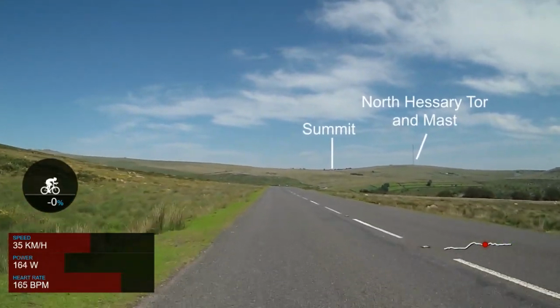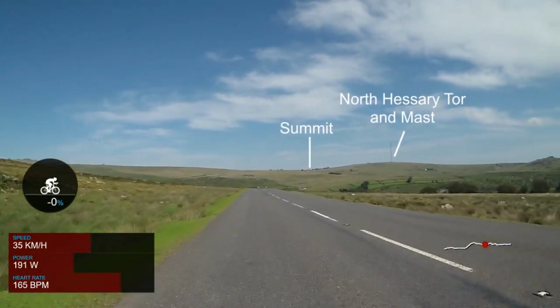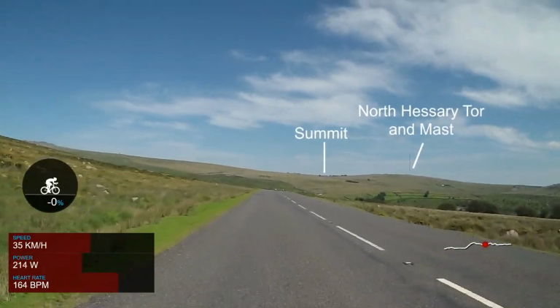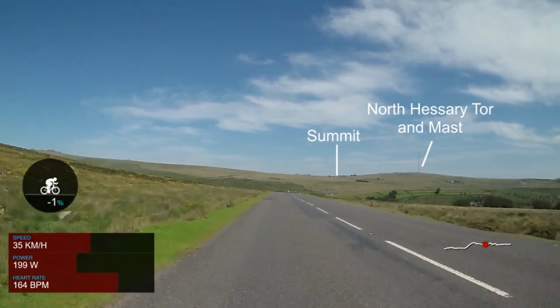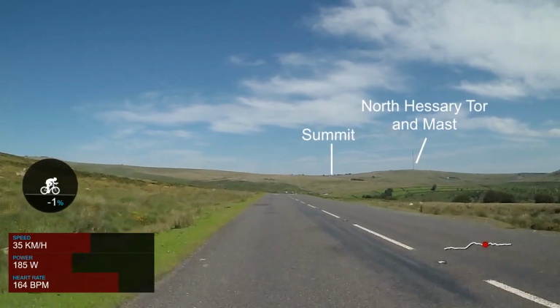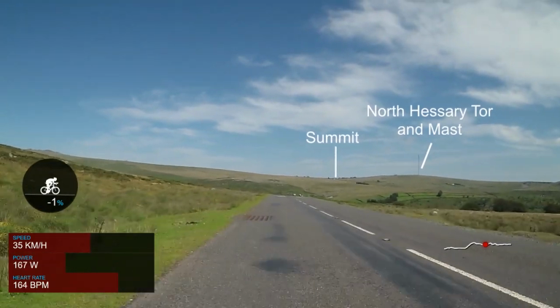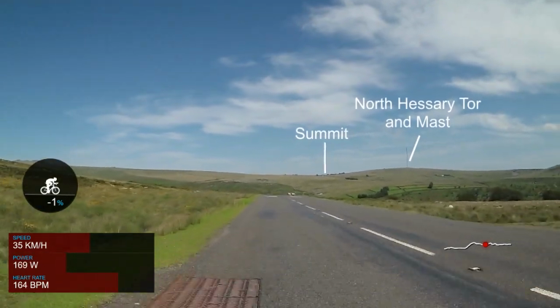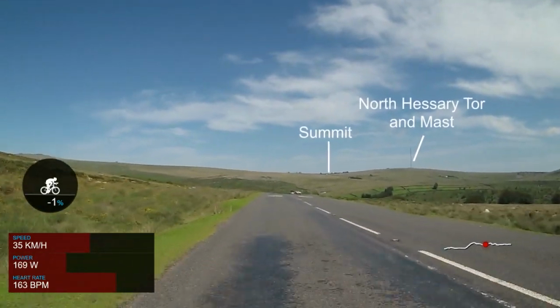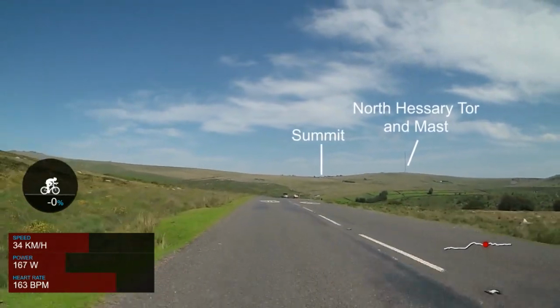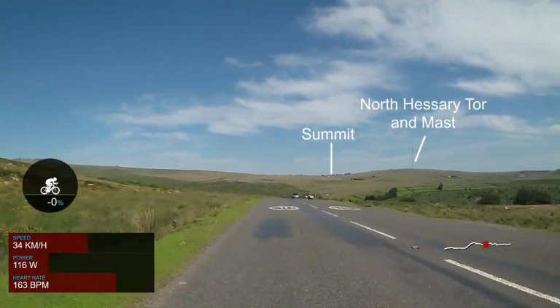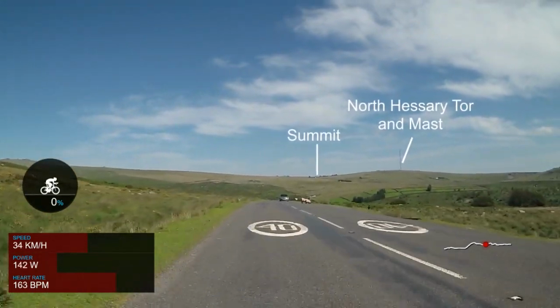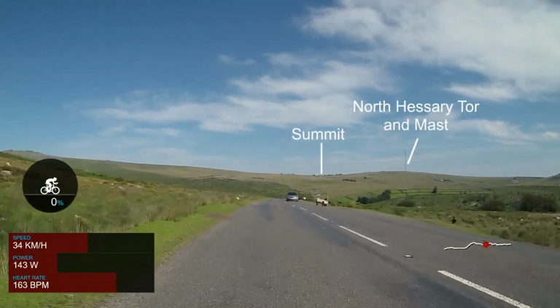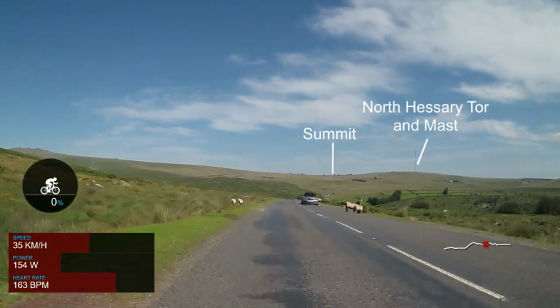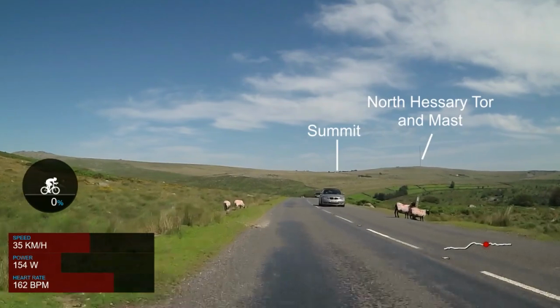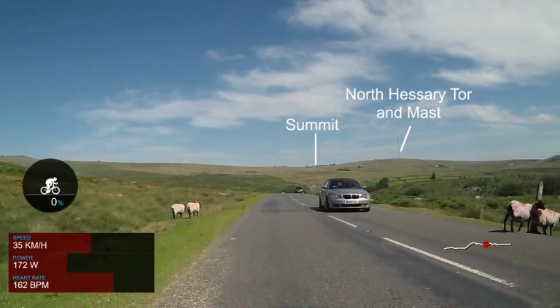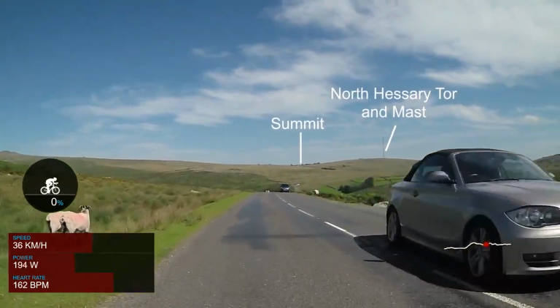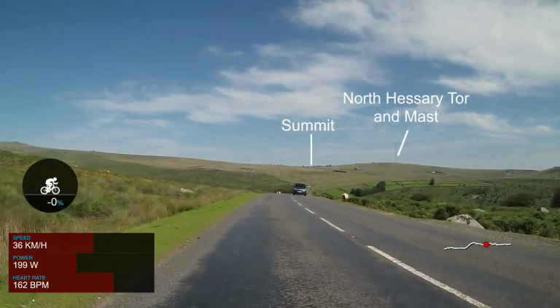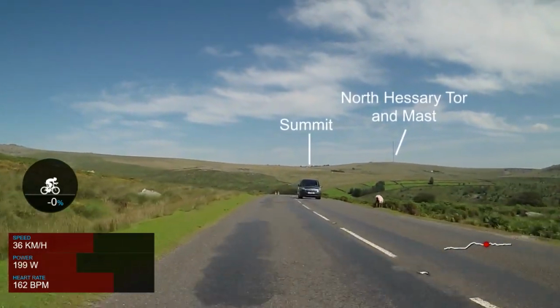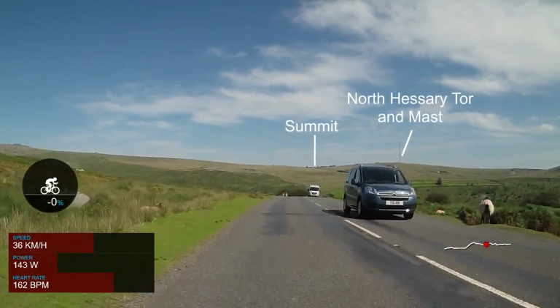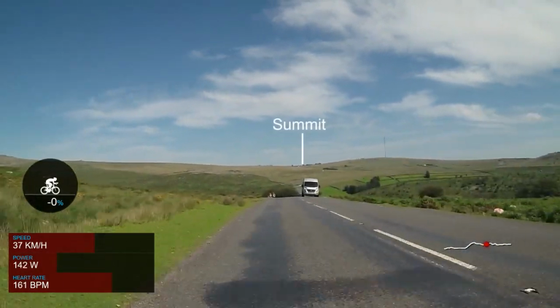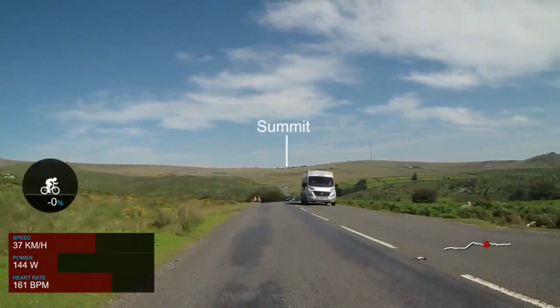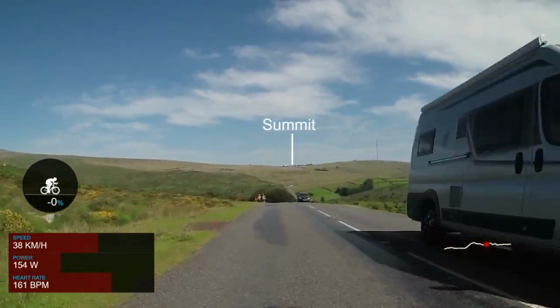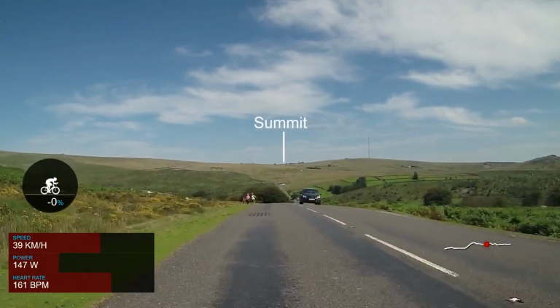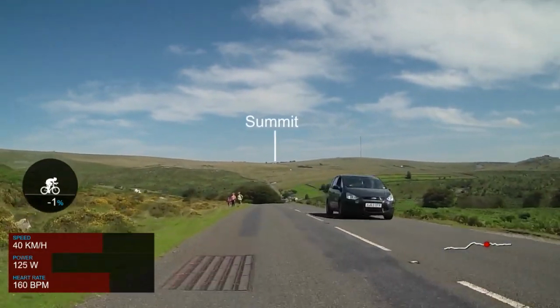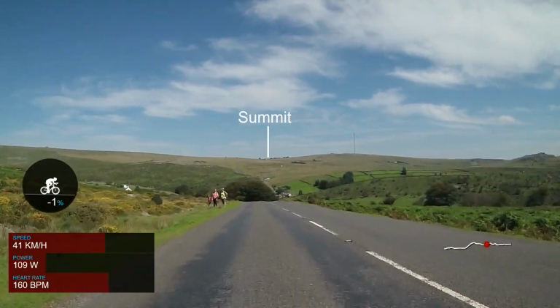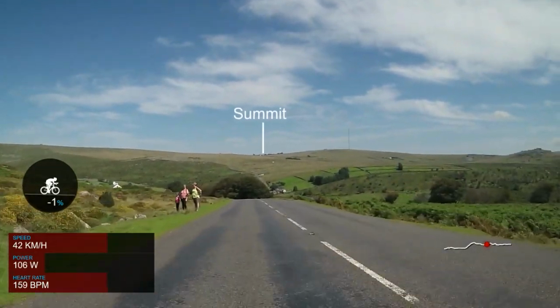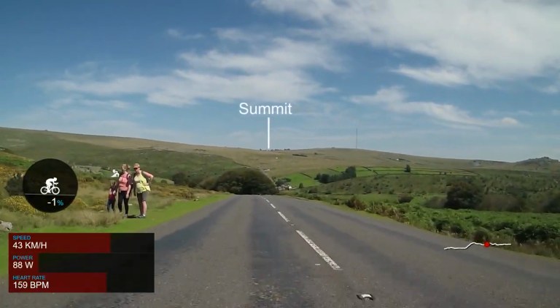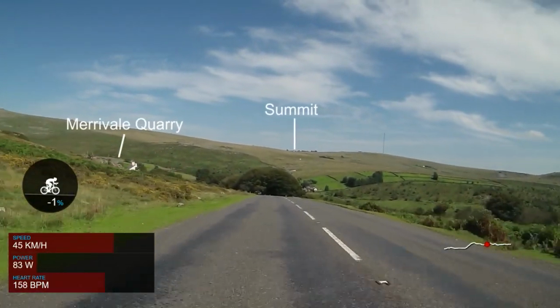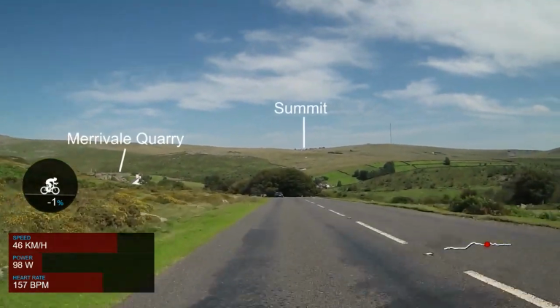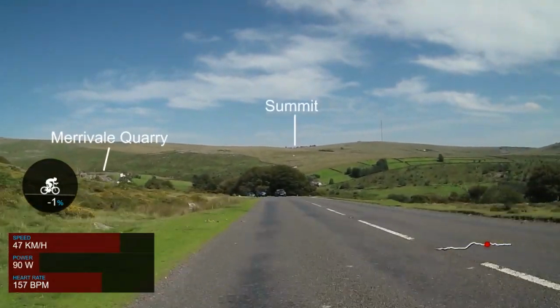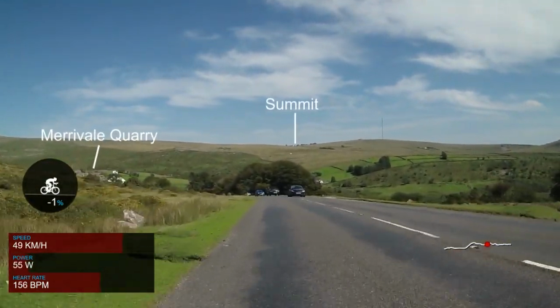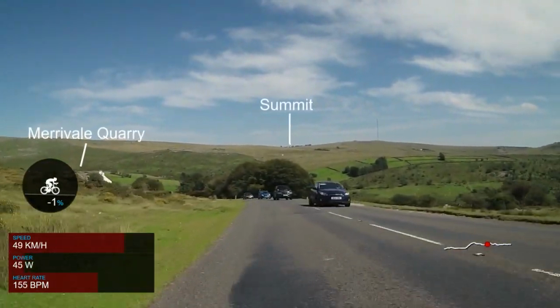On the left of the road is Merivale Quarry. It opened in 1875 and stone was taken down to Tavistock railway station by horse and cart. The quarry closed in 1997. As we descend here we enter the hamlet of Merivale.